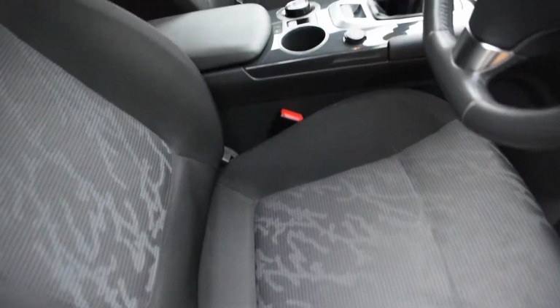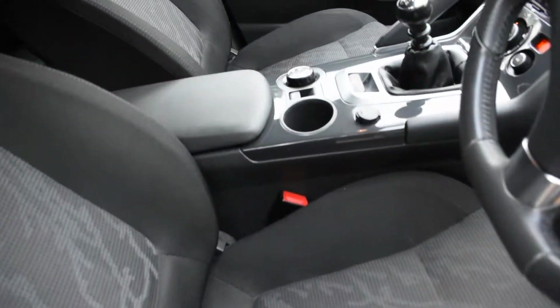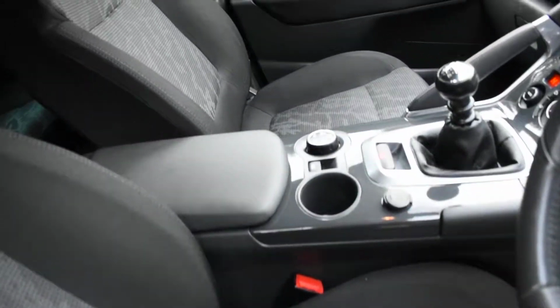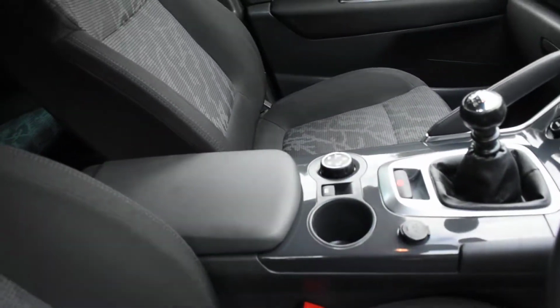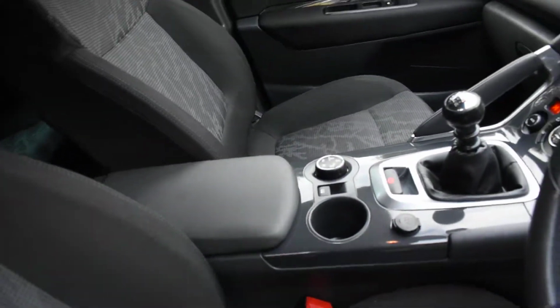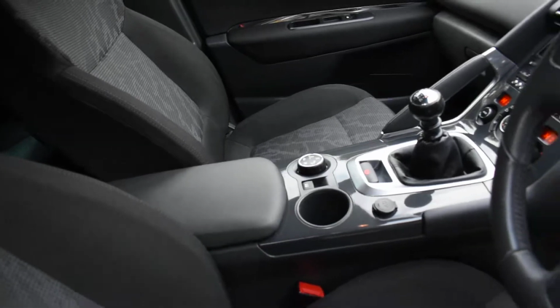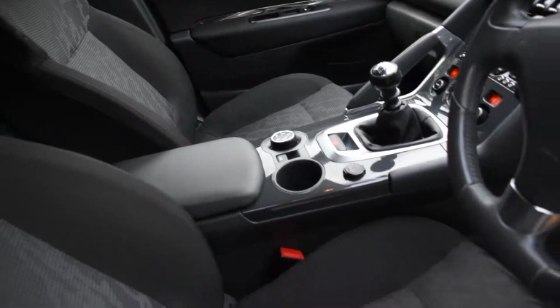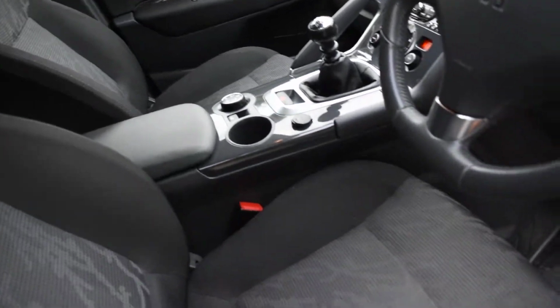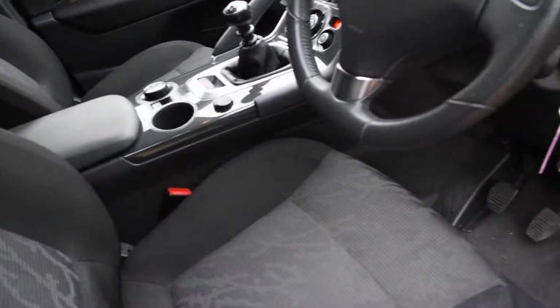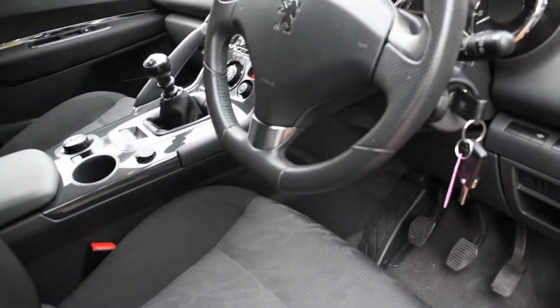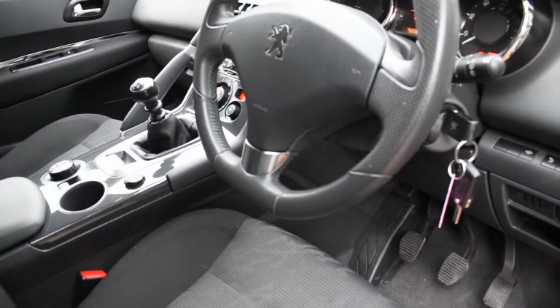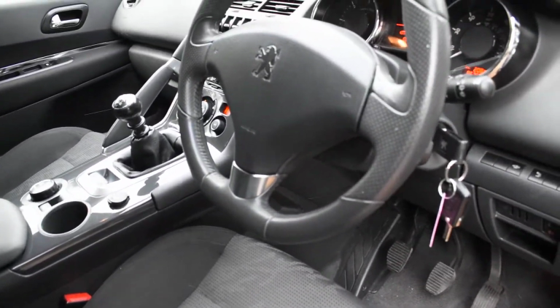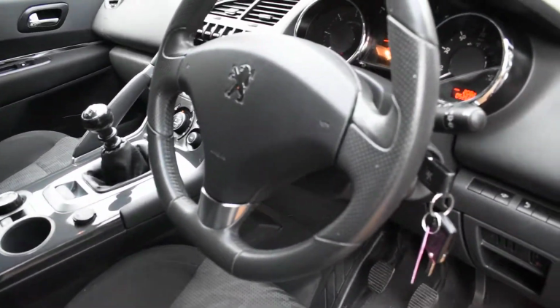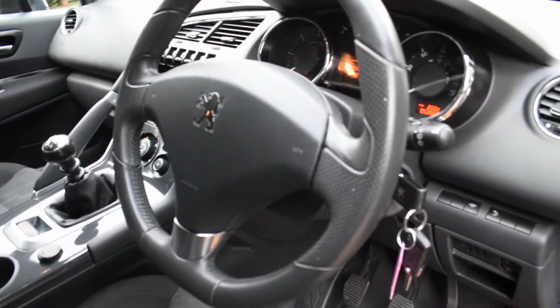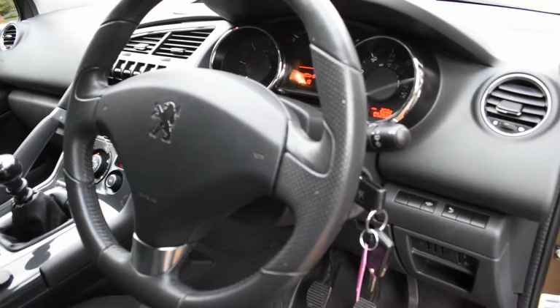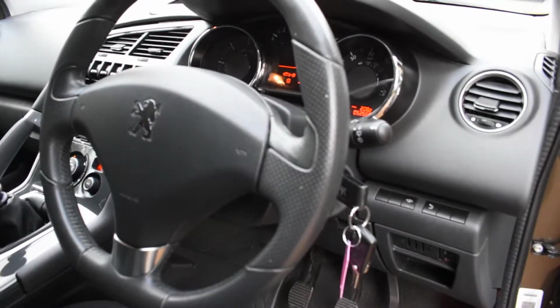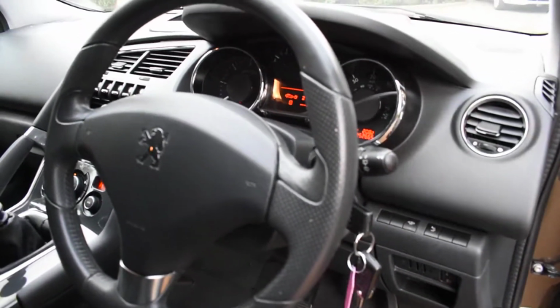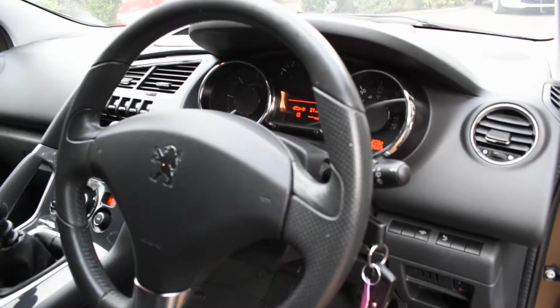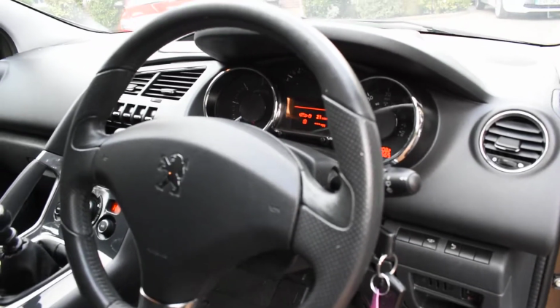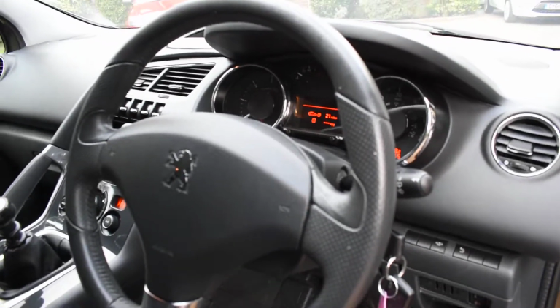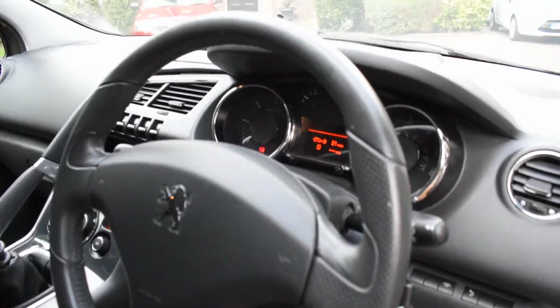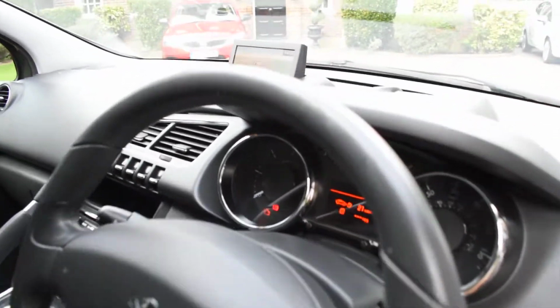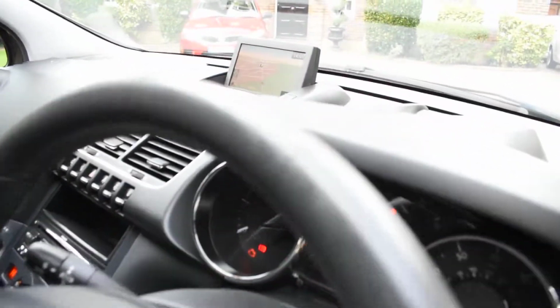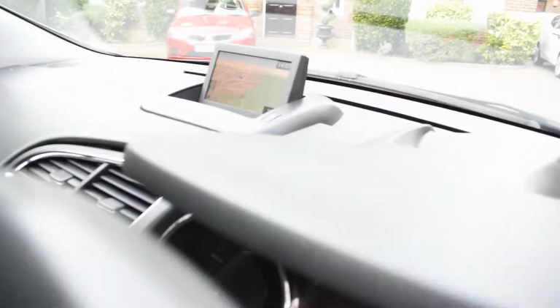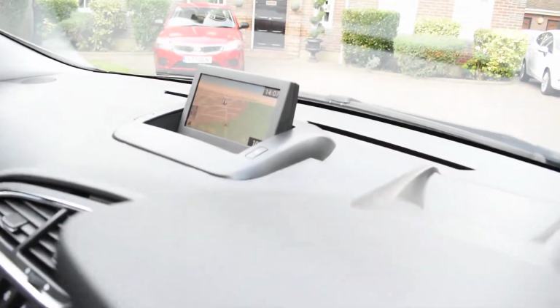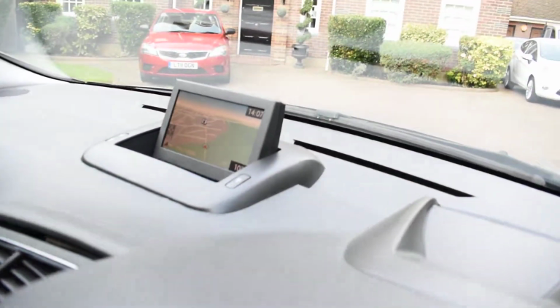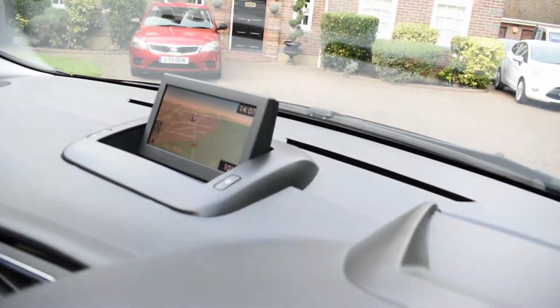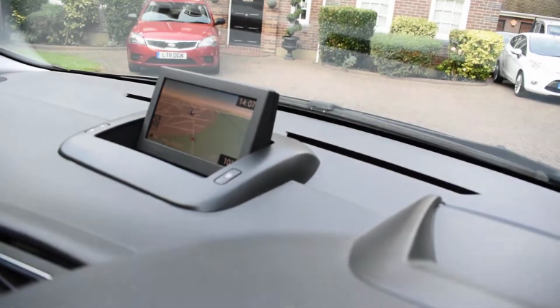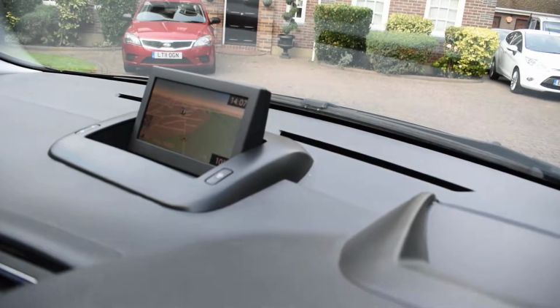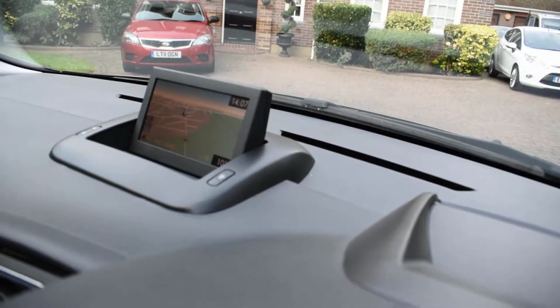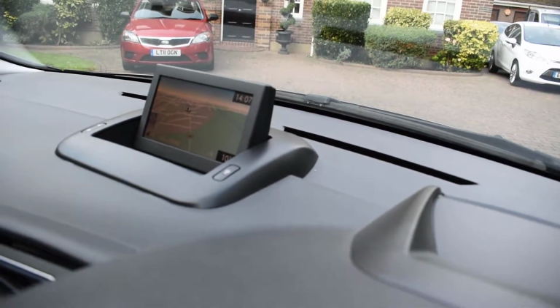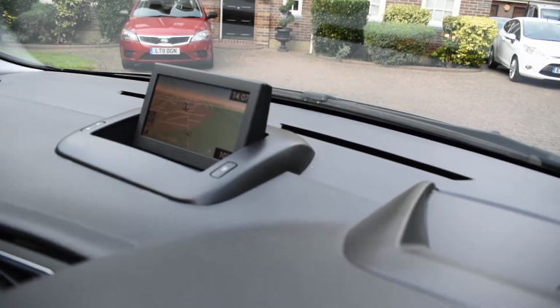All the seats are in excellent condition — there's no rips, tears, or burn holes, and we don't believe this car's been smoked in. It's currently on 52,665 miles. And it comes, as I said, with the colour satellite navigation screen — the pop-up screen, as you can see.